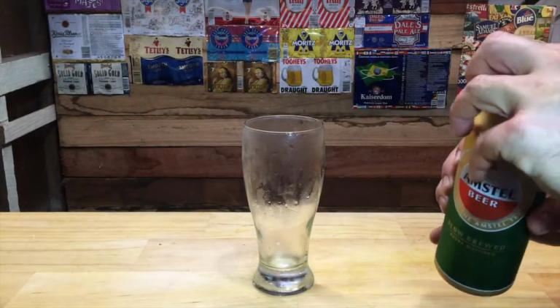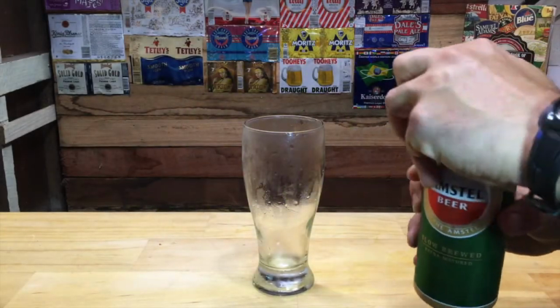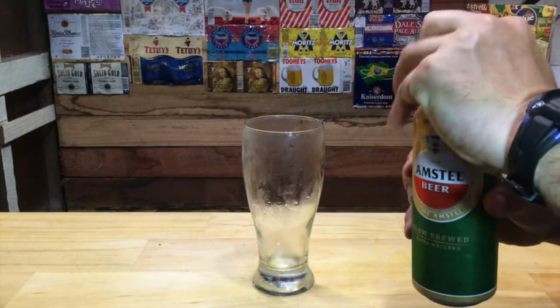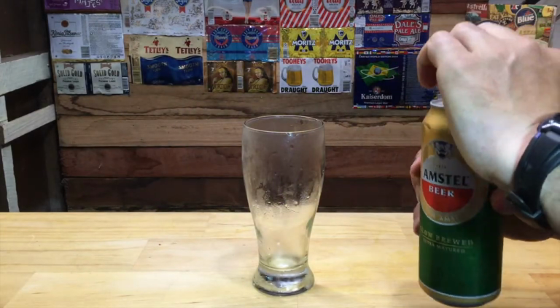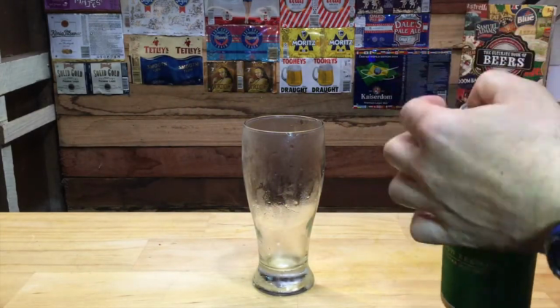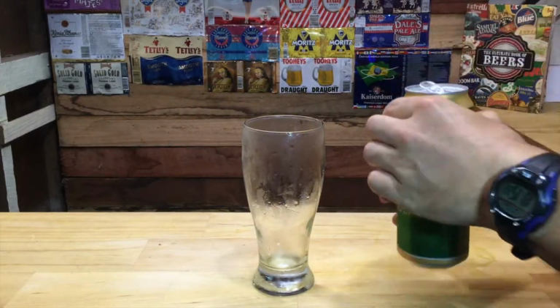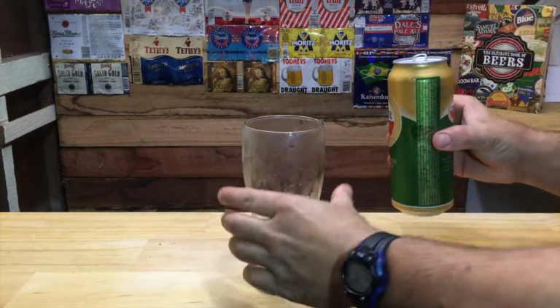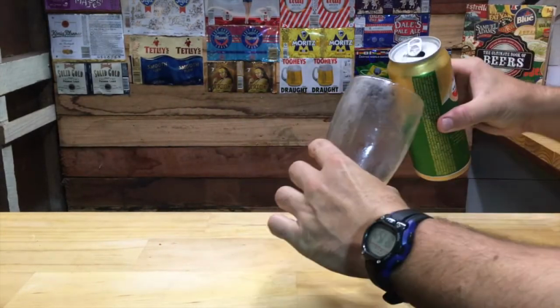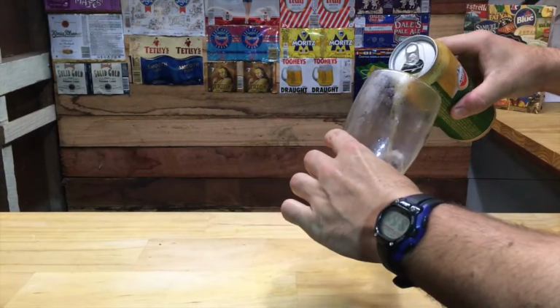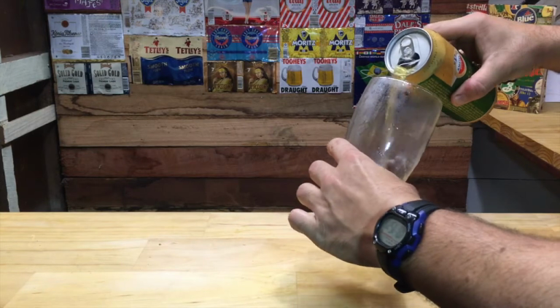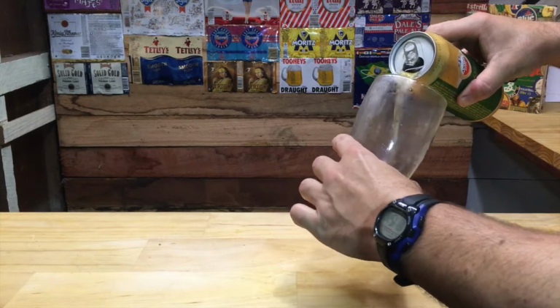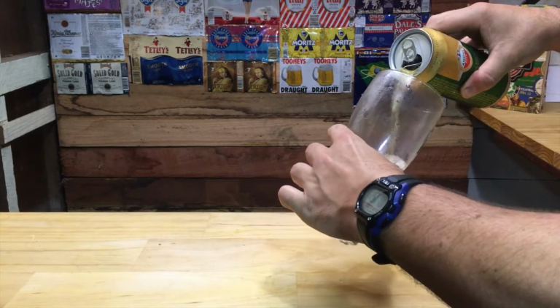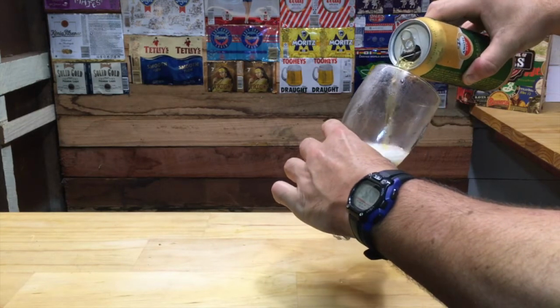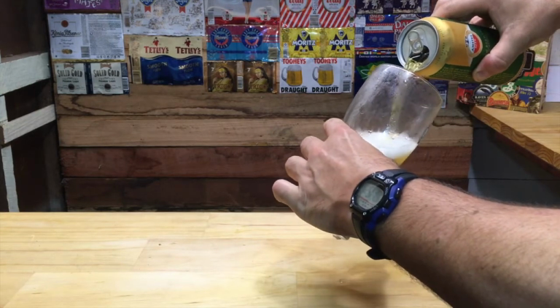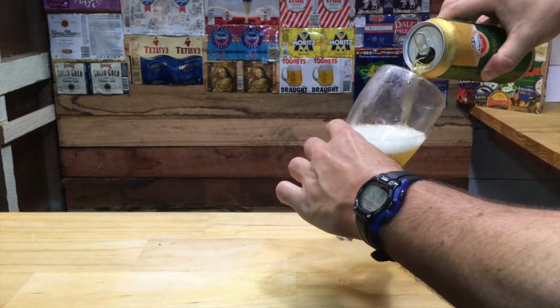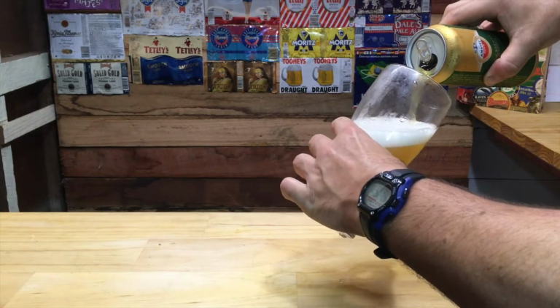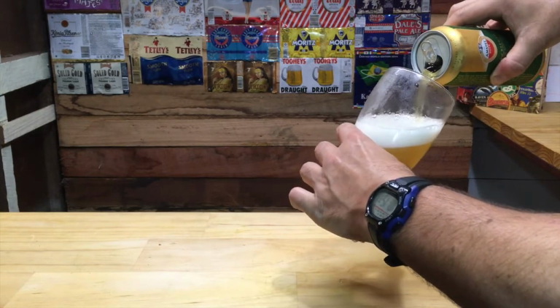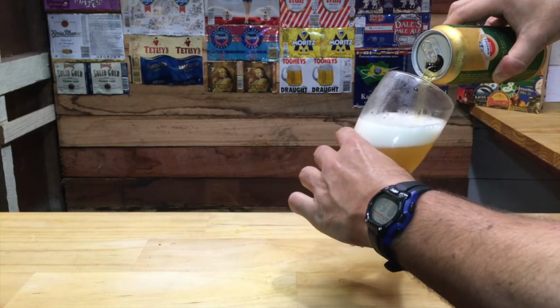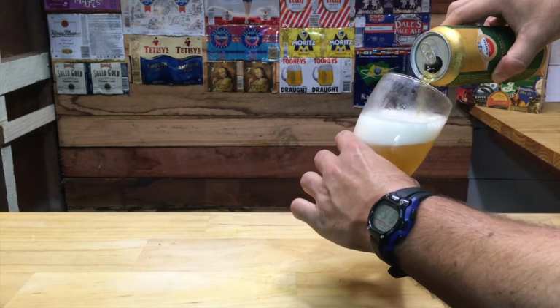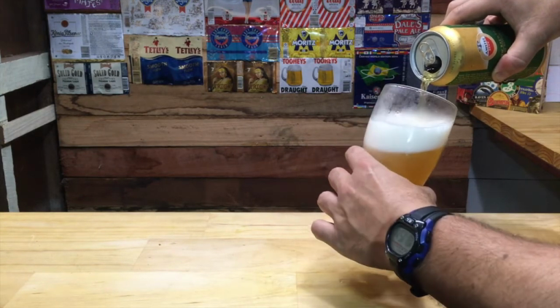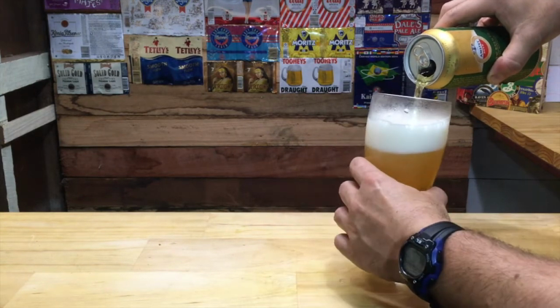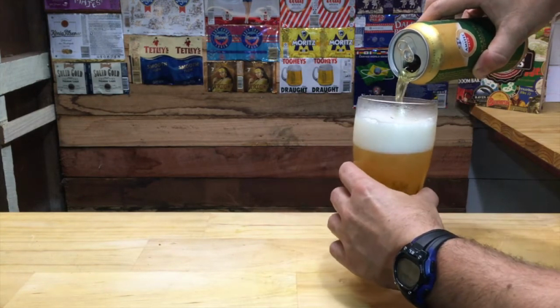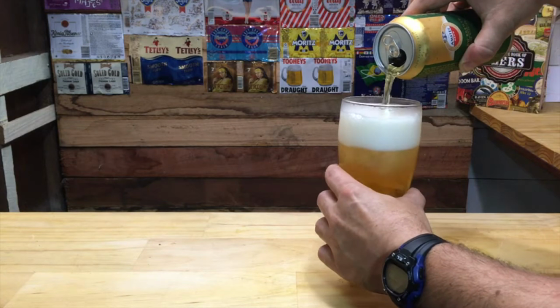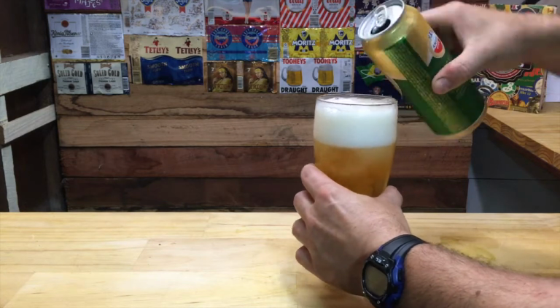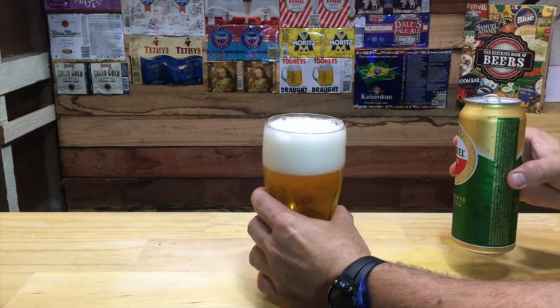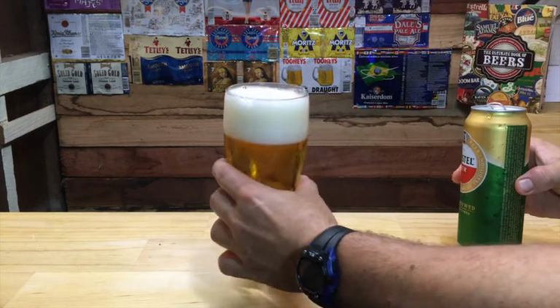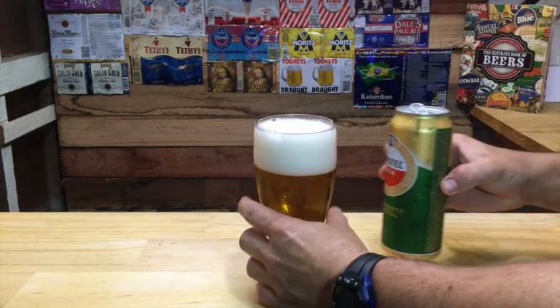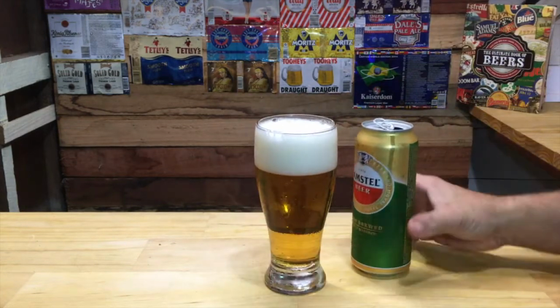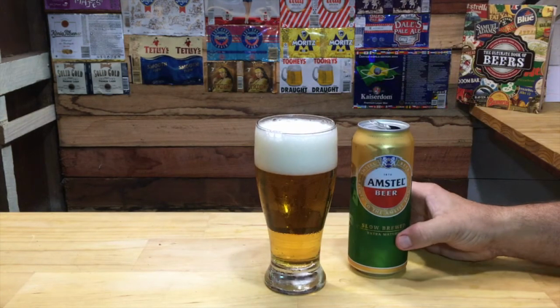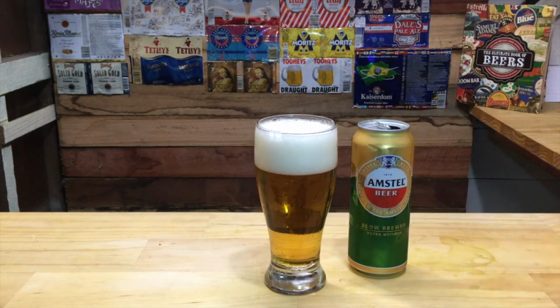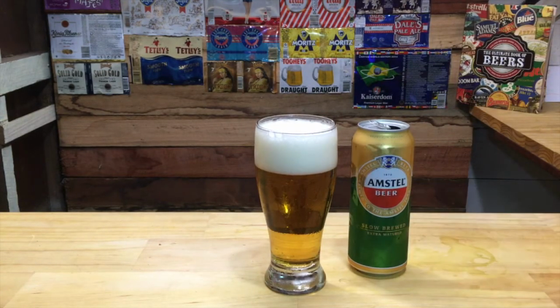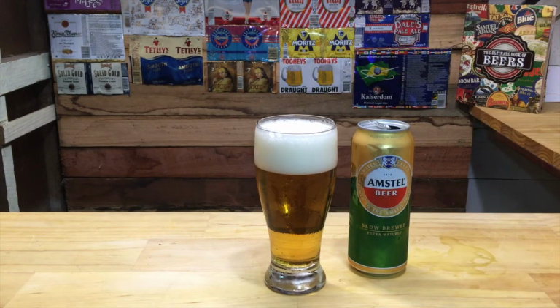G'day, welcome back to Beer Probe. Today it's Amstel's slow brewed extra matured lager. This beer was sent to me by Swillengrog in the Beer Mill, so a big thank you to Swillengrog's wonderful world of beer.